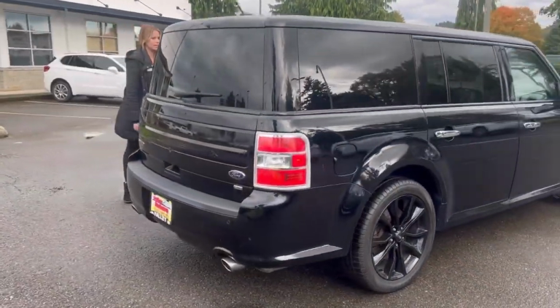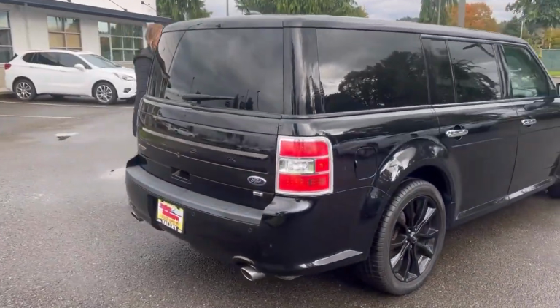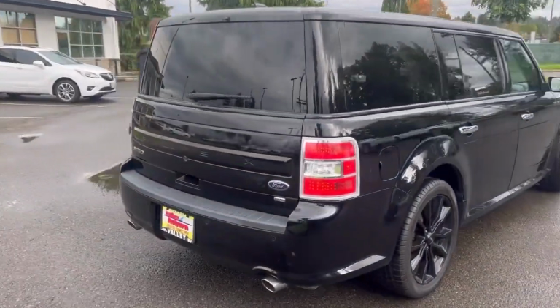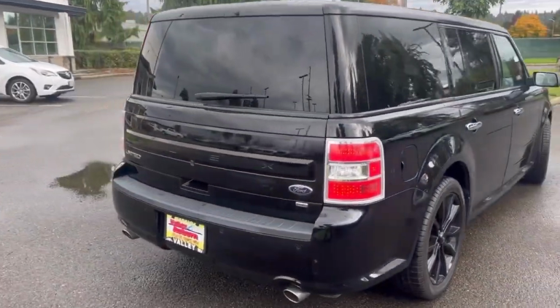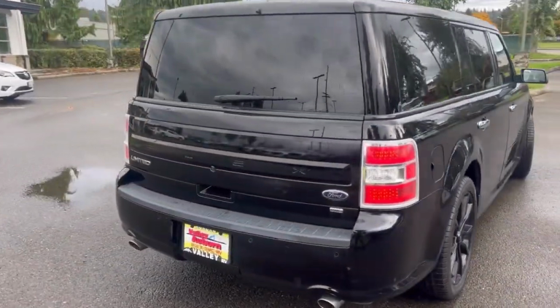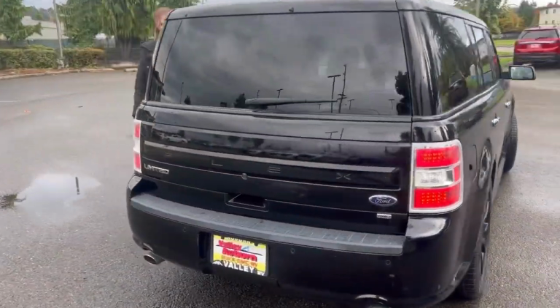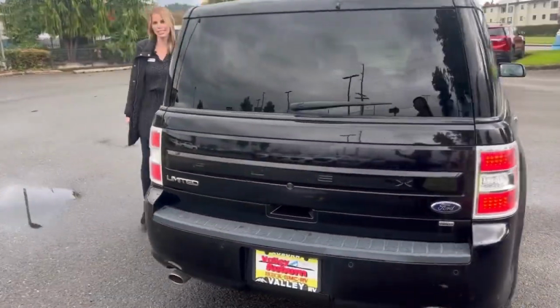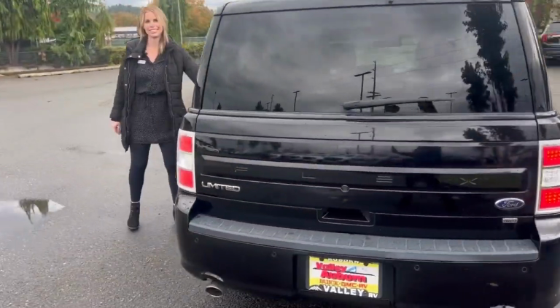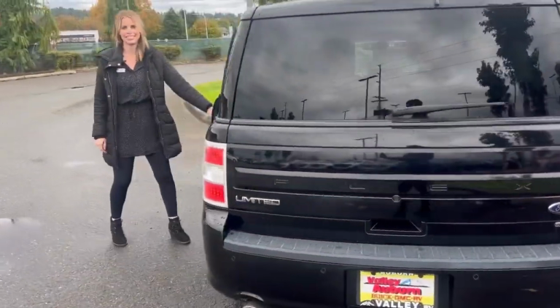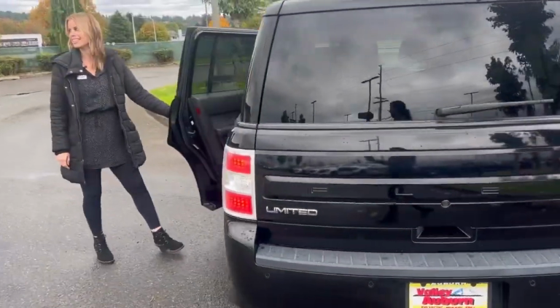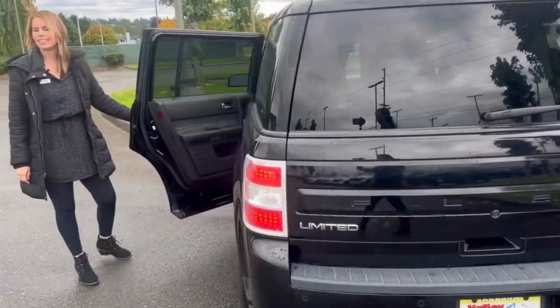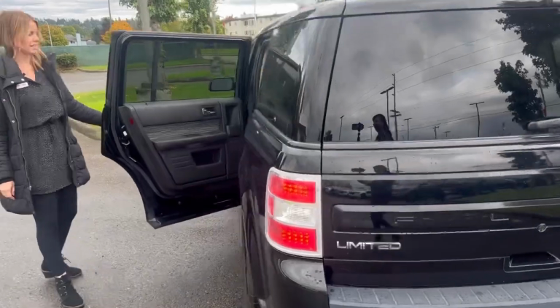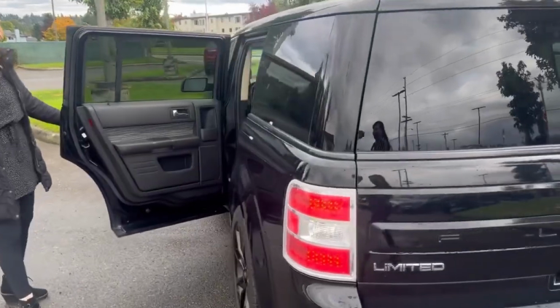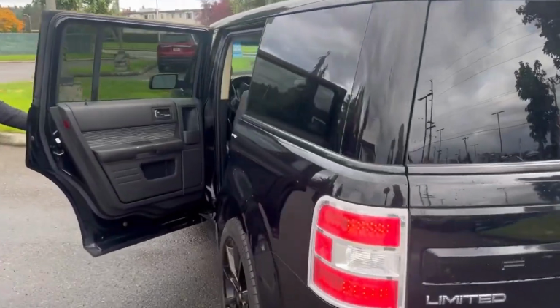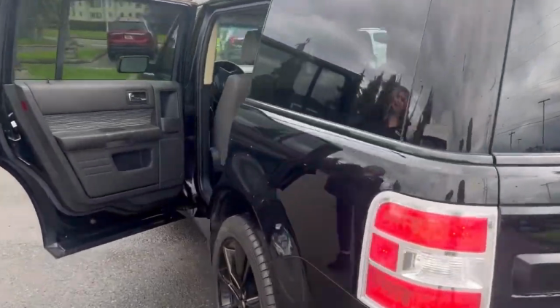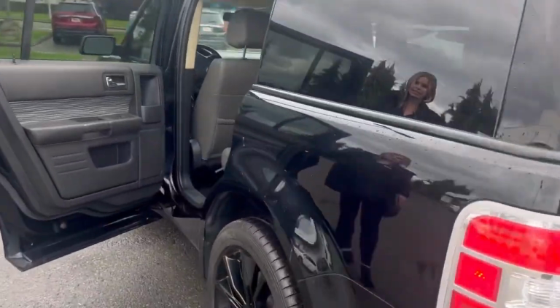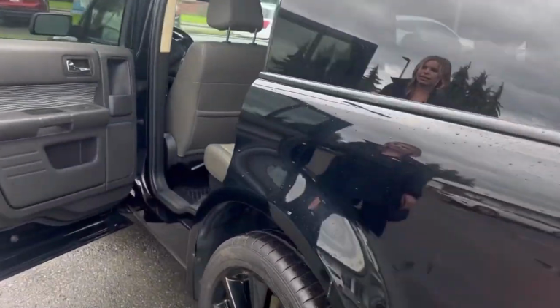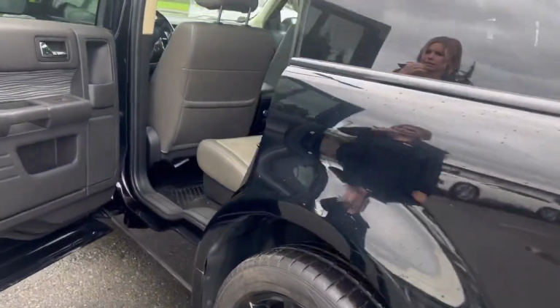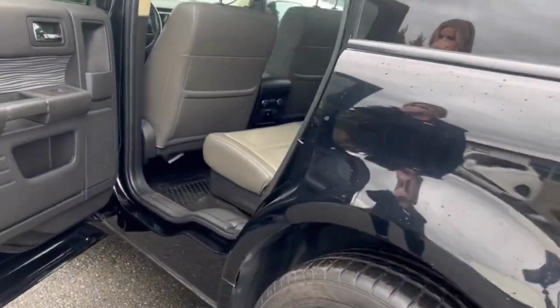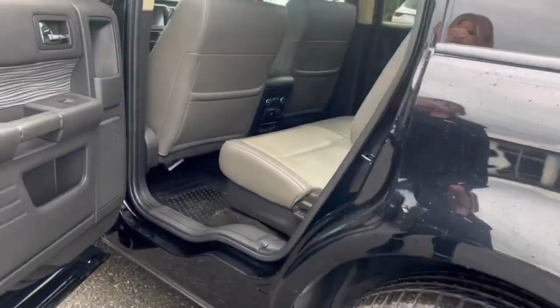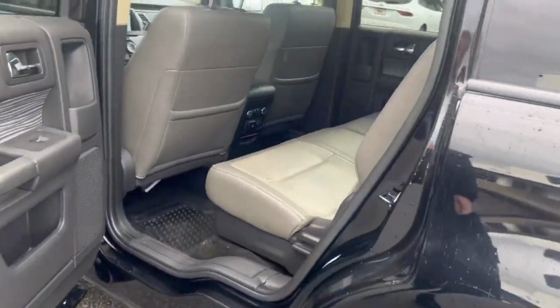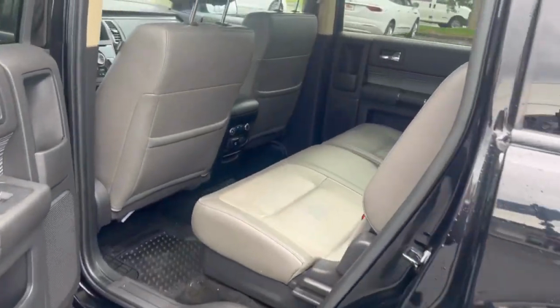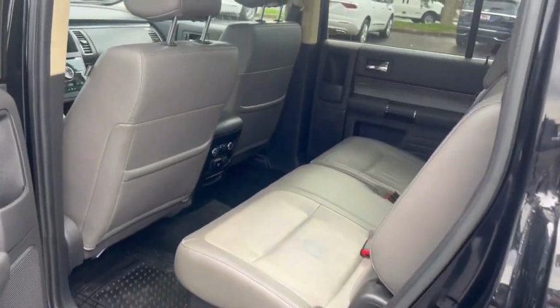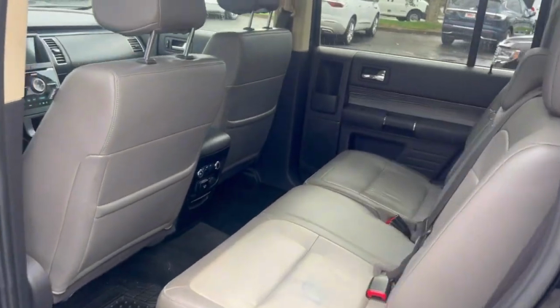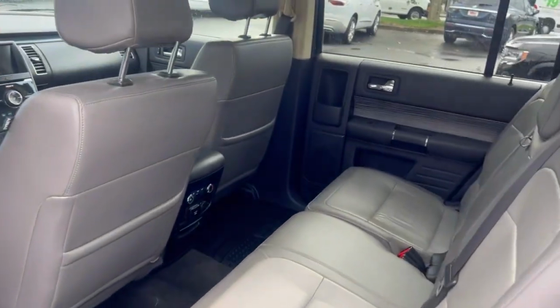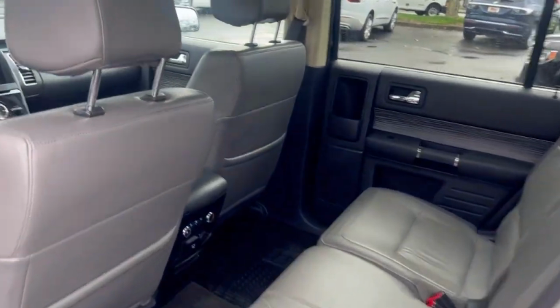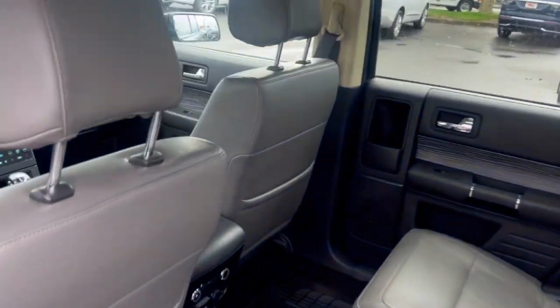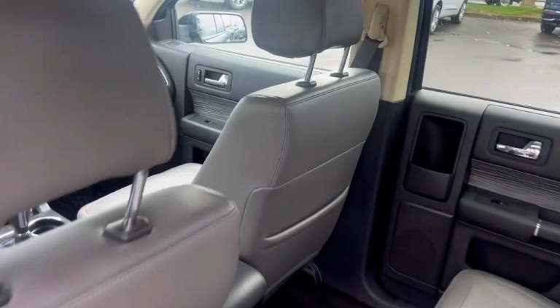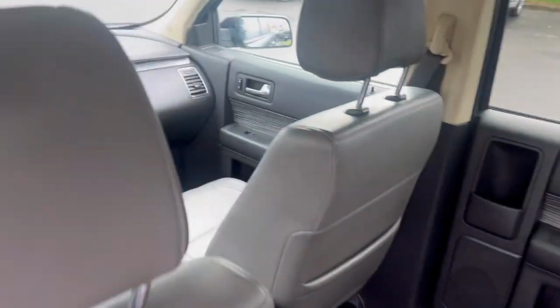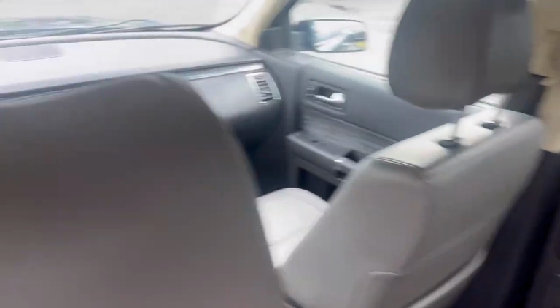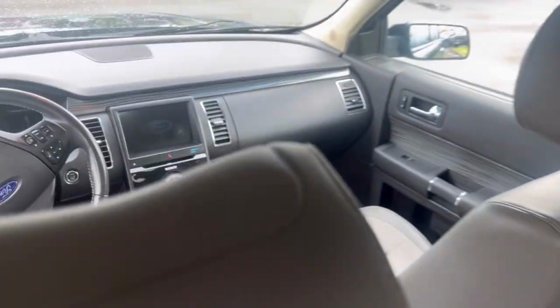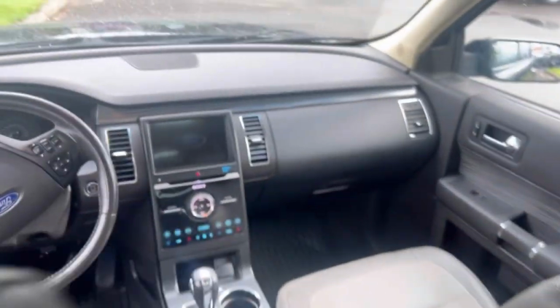It has the leather interior, which is nice. Great for families because it does have the third row.